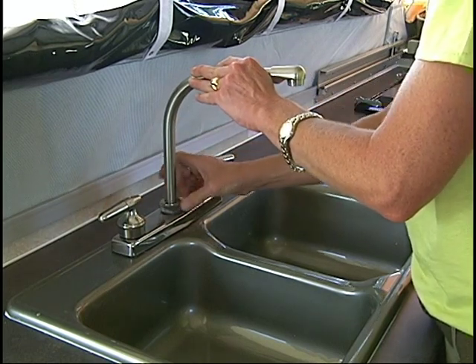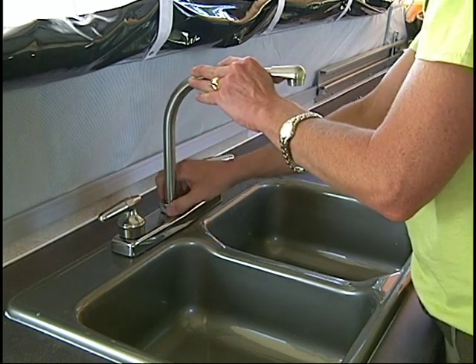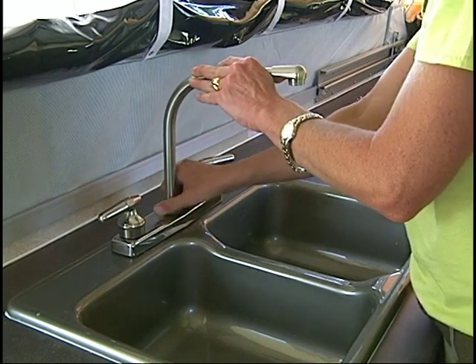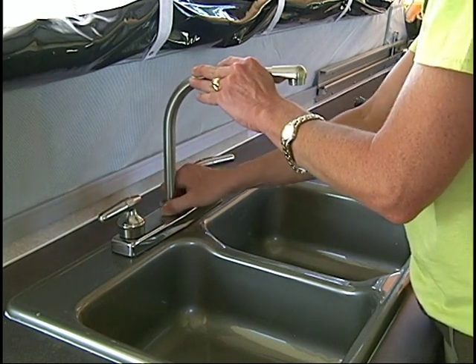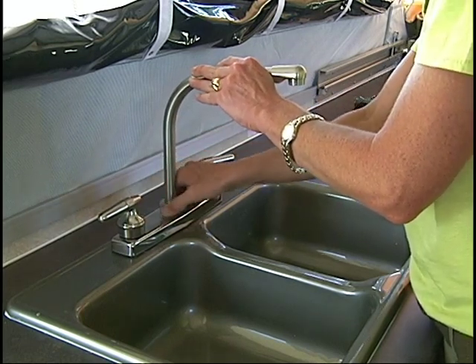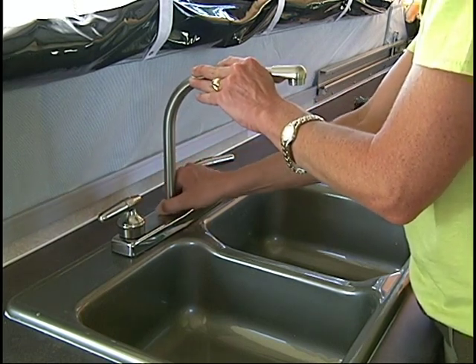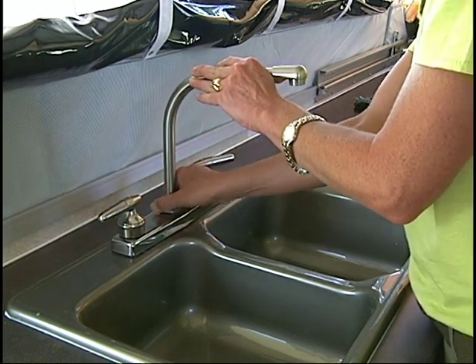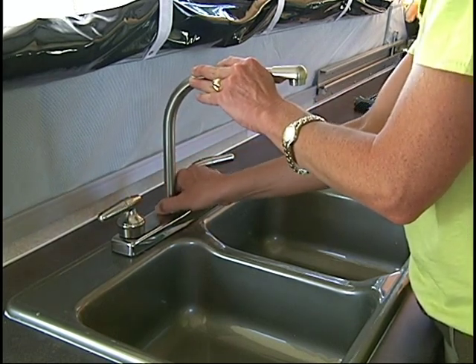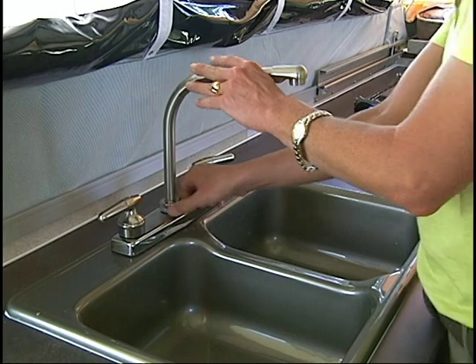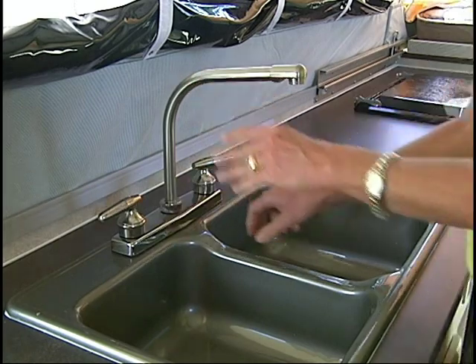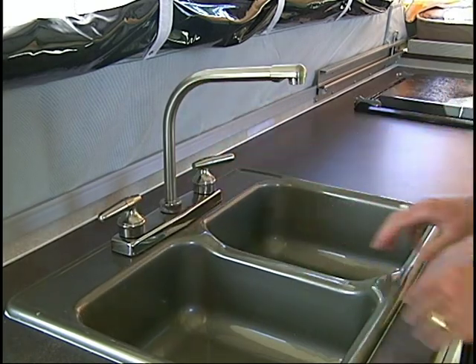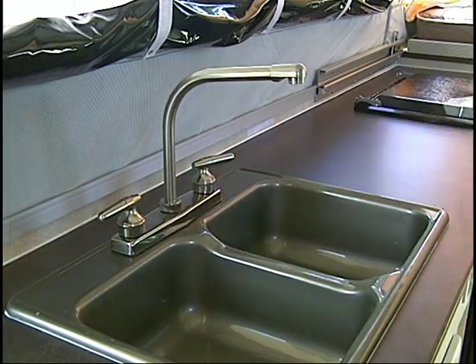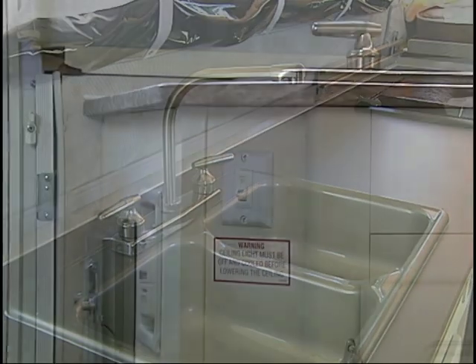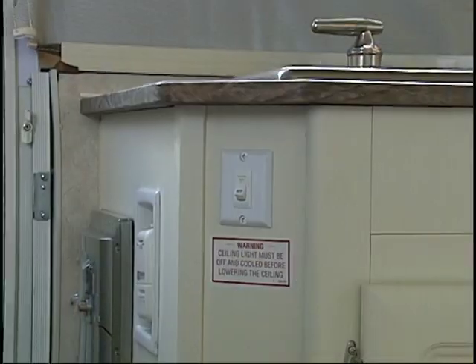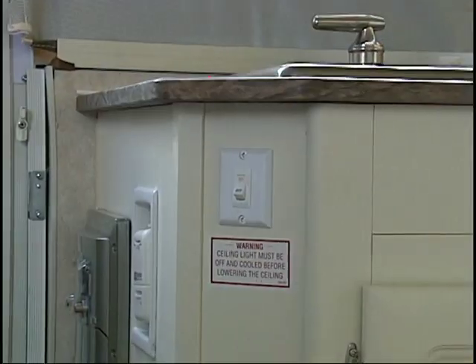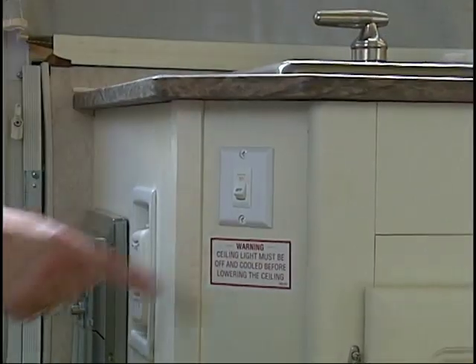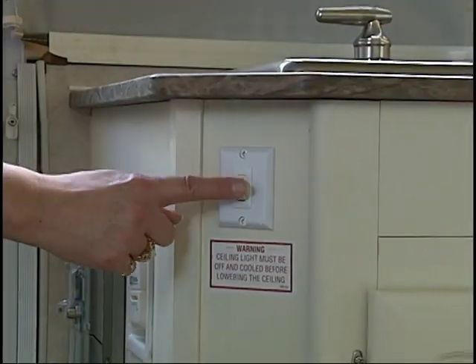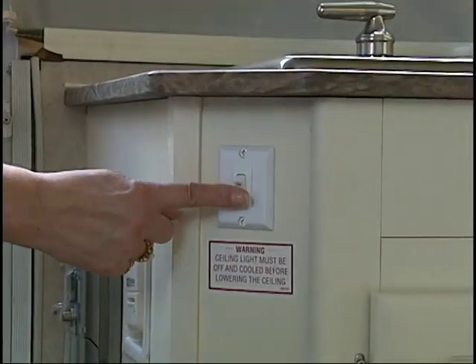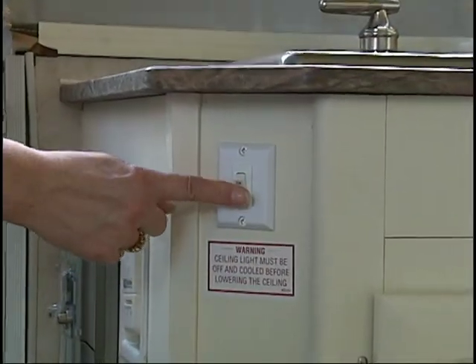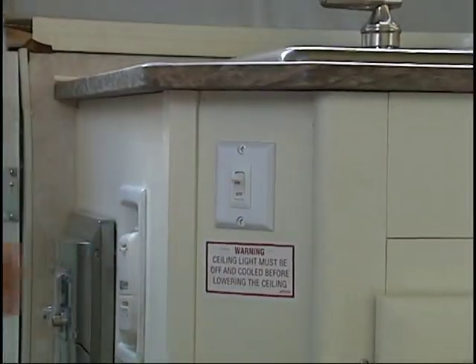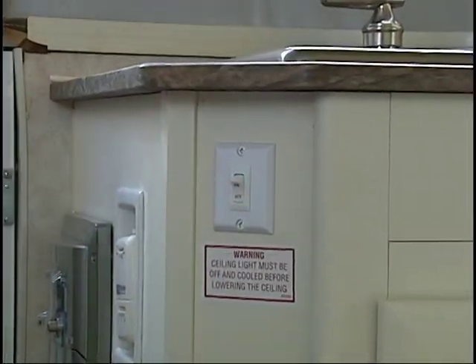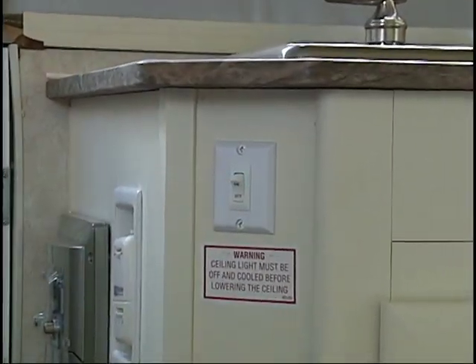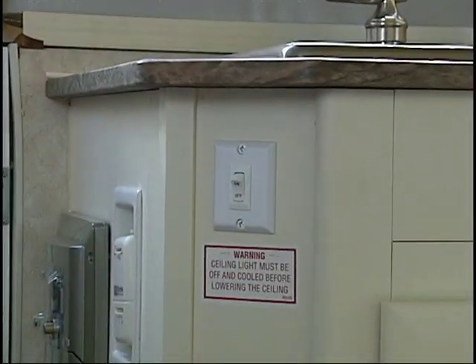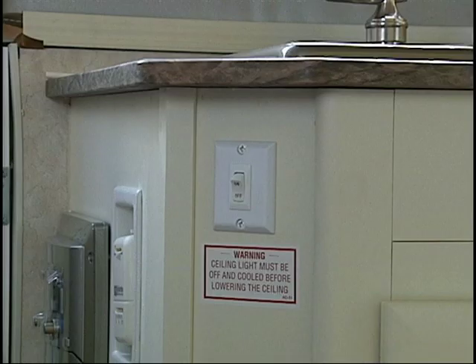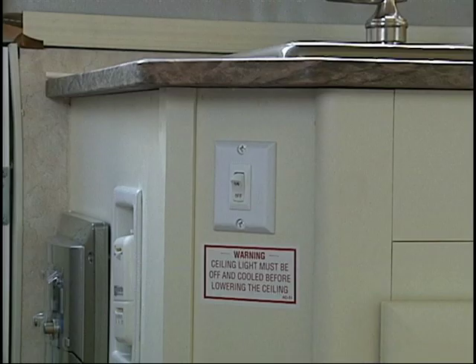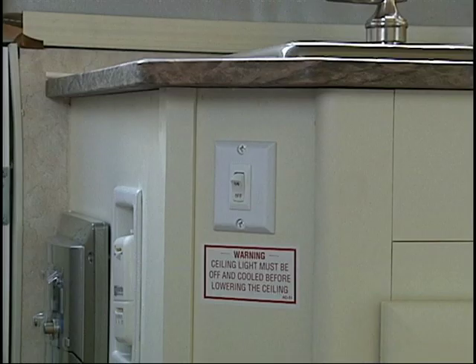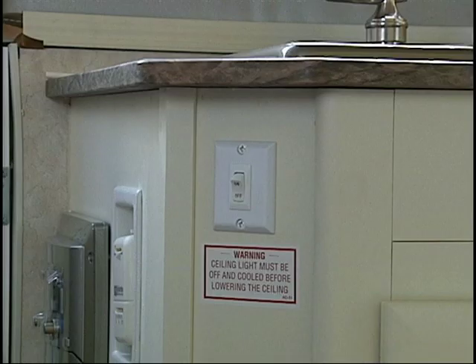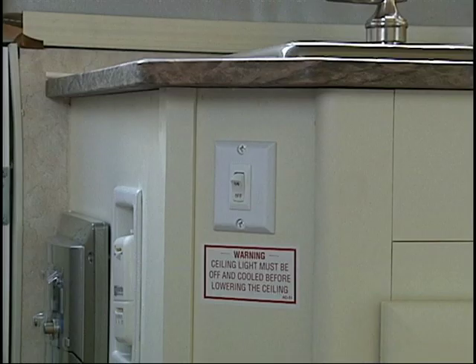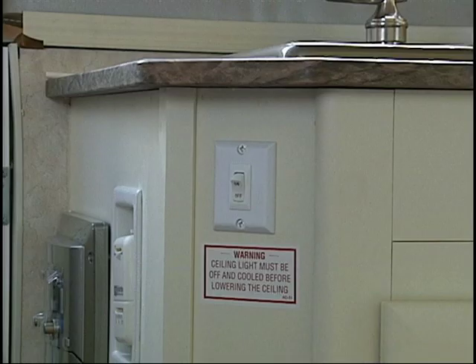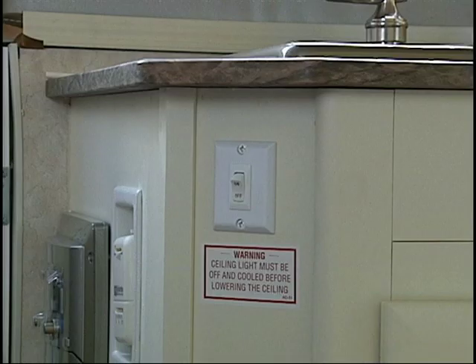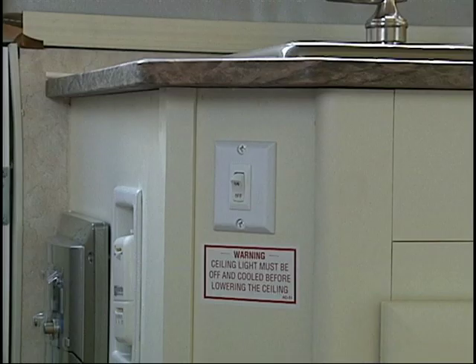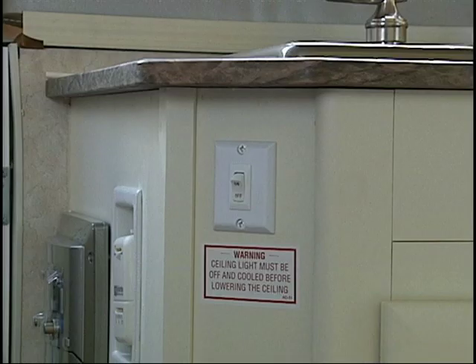Remove the faucet and store it back inside the sink when tearing down. Also, remember that the main power switch must be in the off position before the camper is closed.